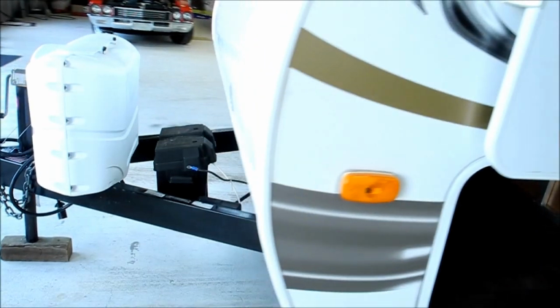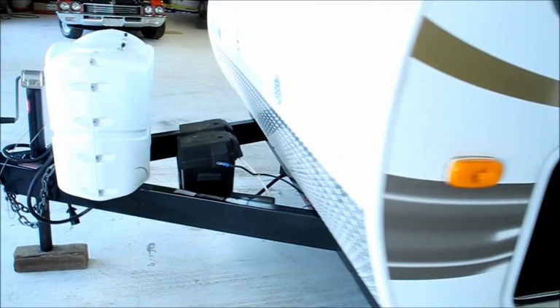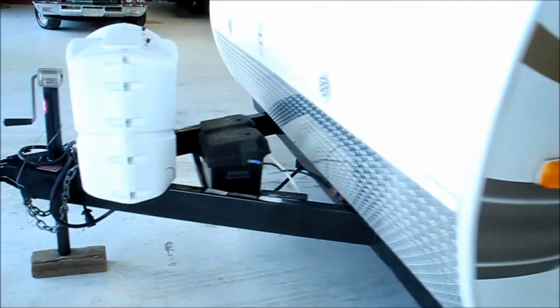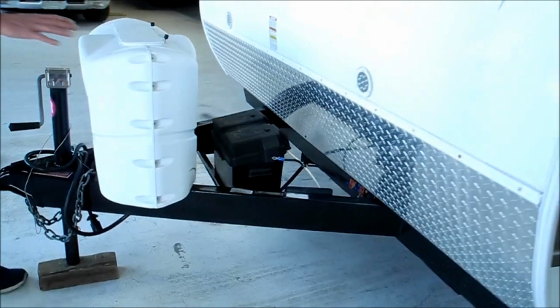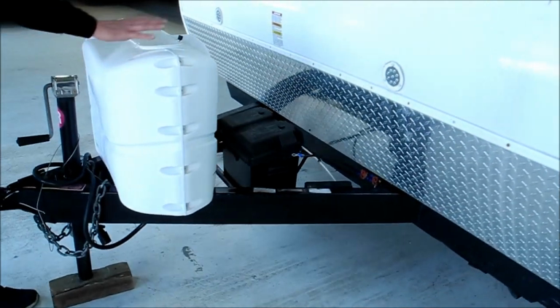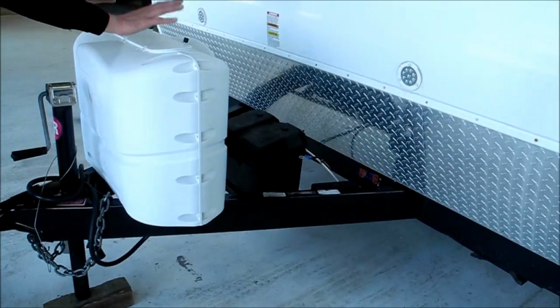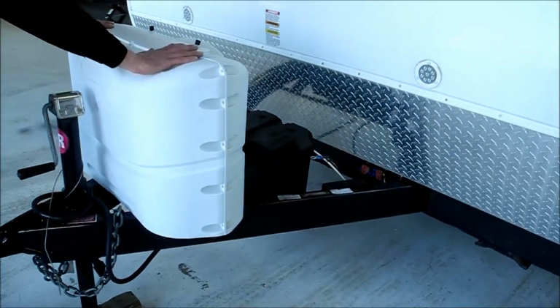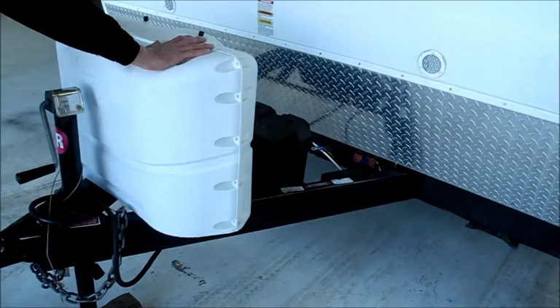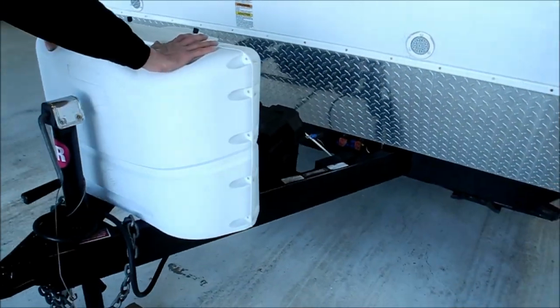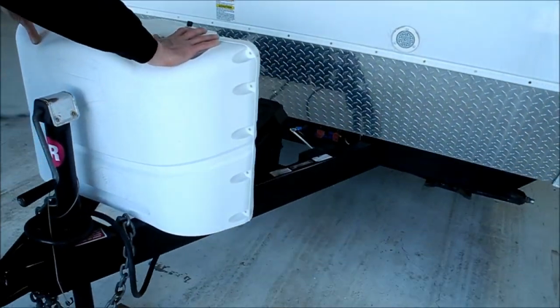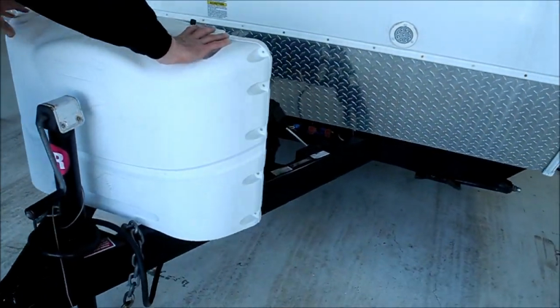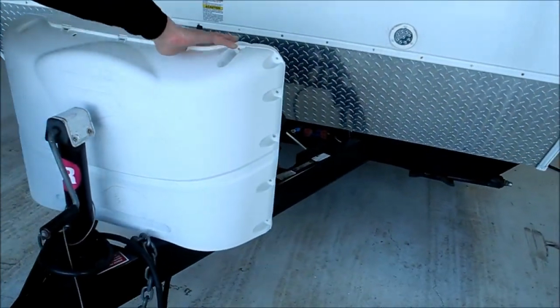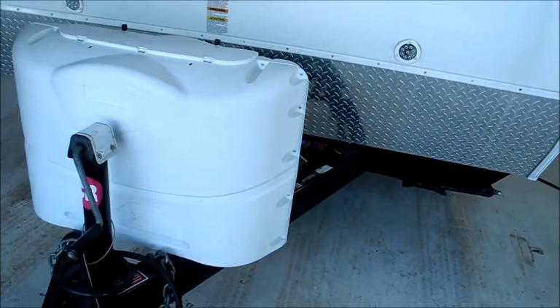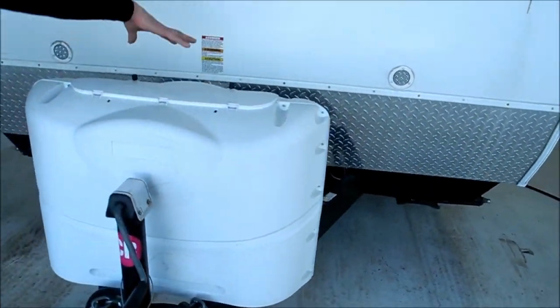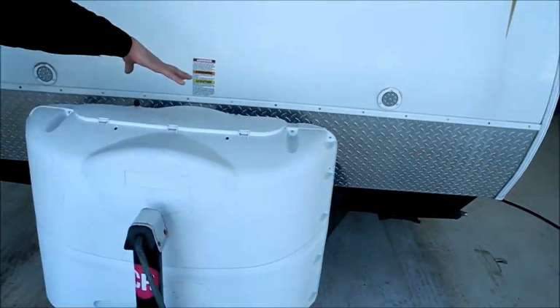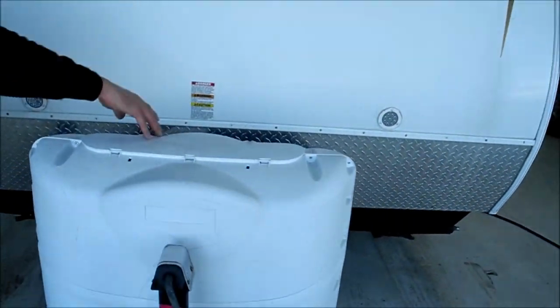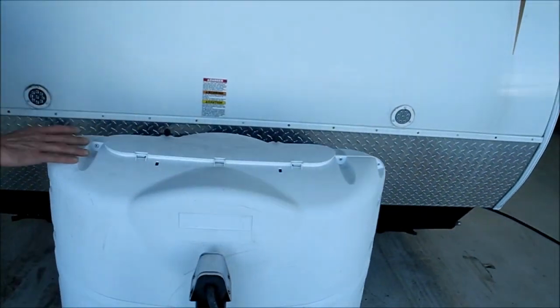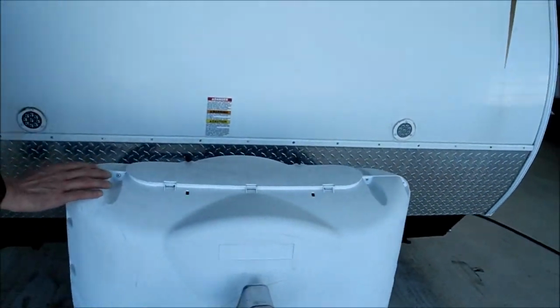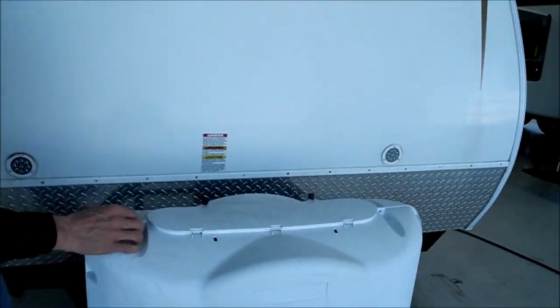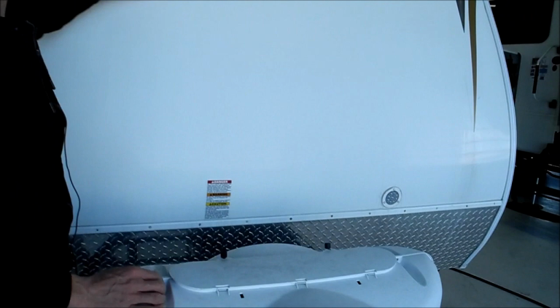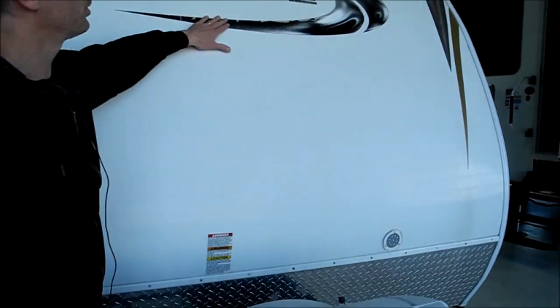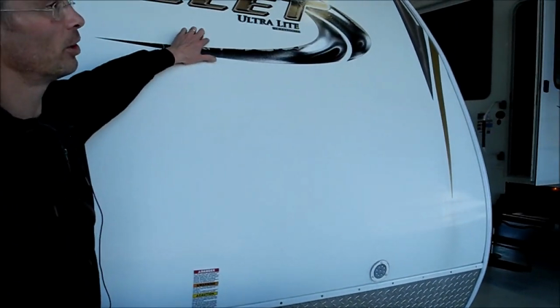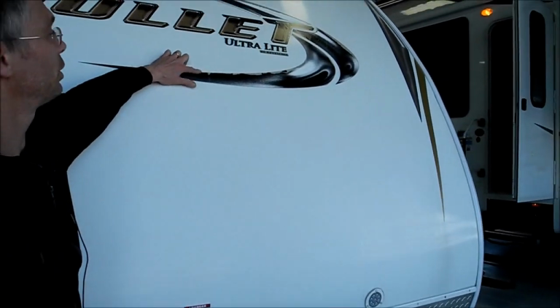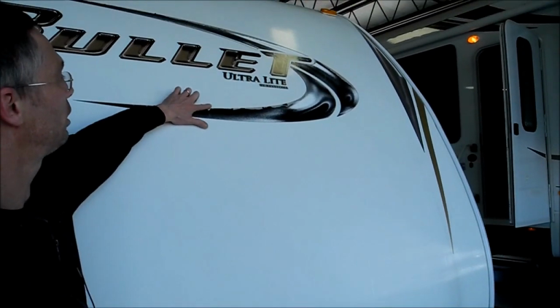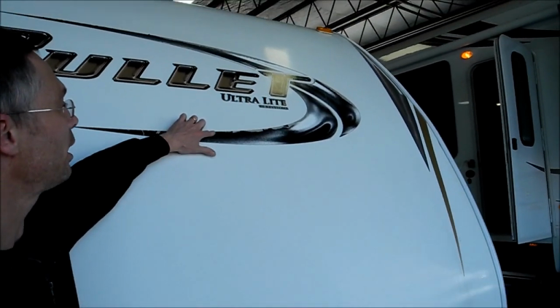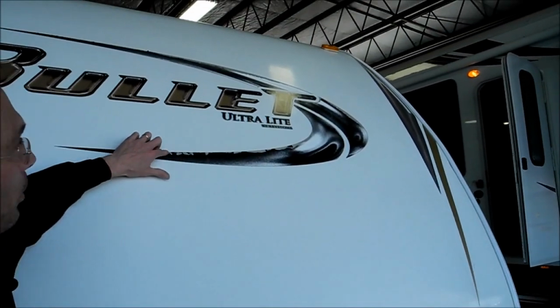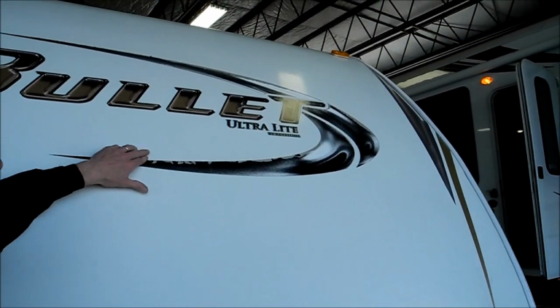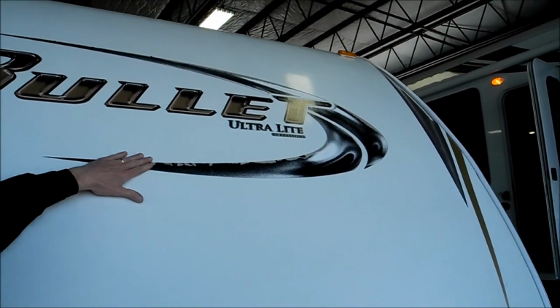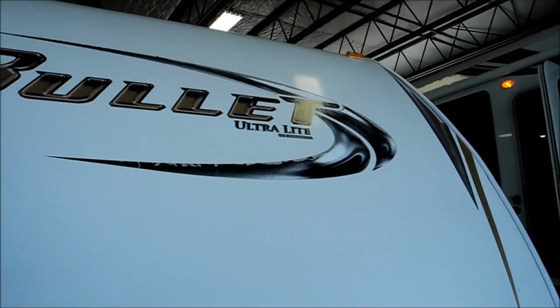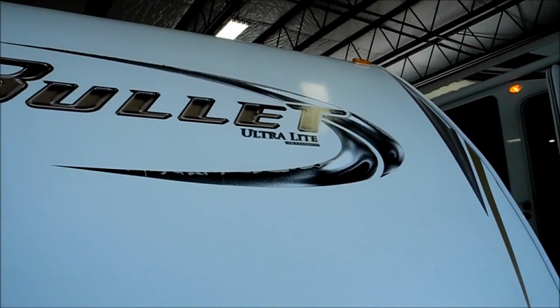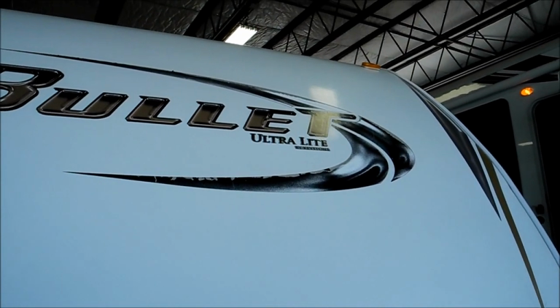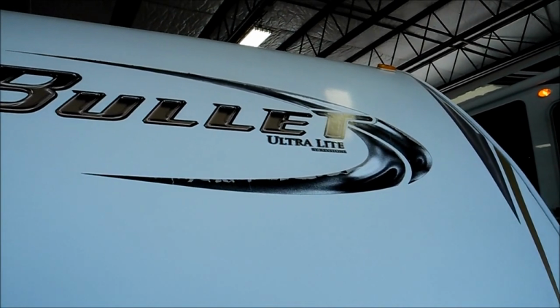On the front of the trailer, you've got two nice big LP bottles. It comes with a battery. The only condition issues I noted were that the decals are peeling, so nothing major.